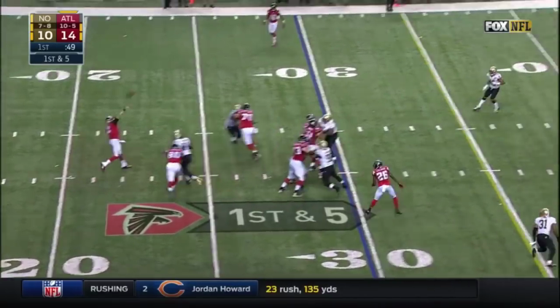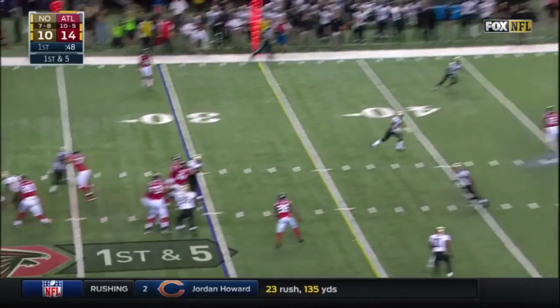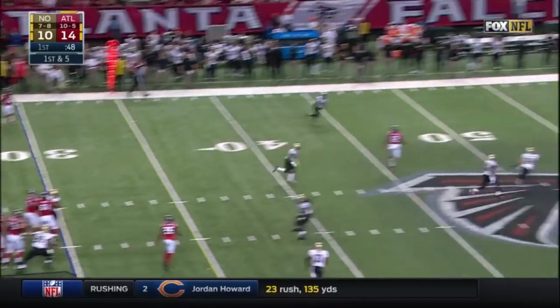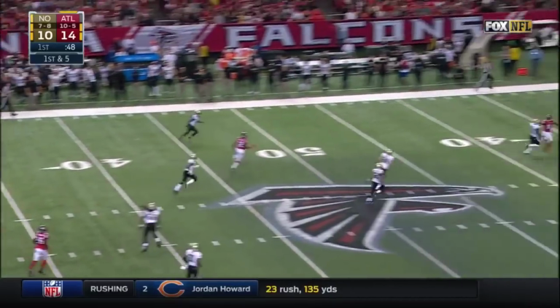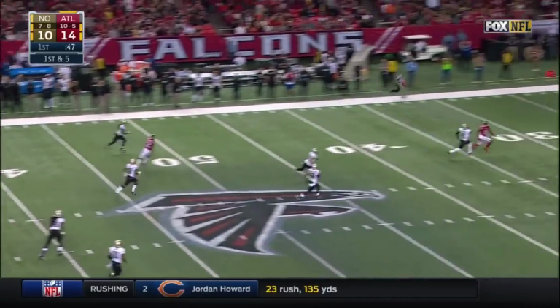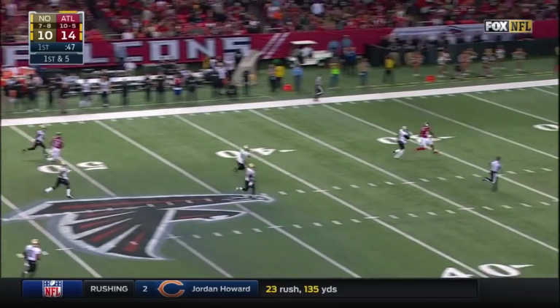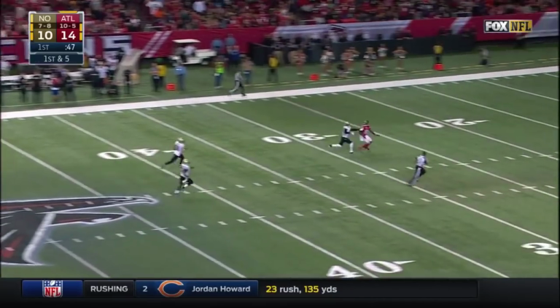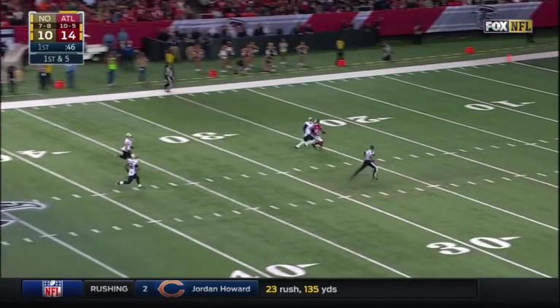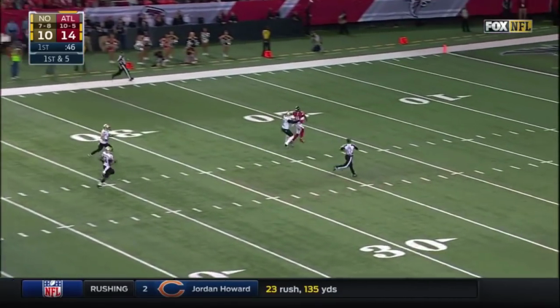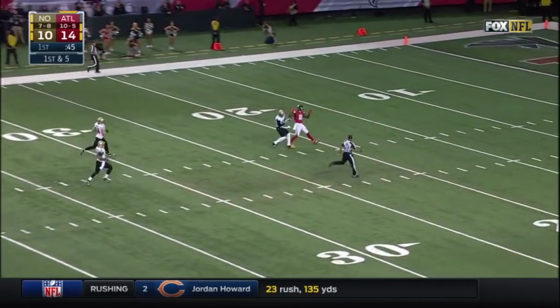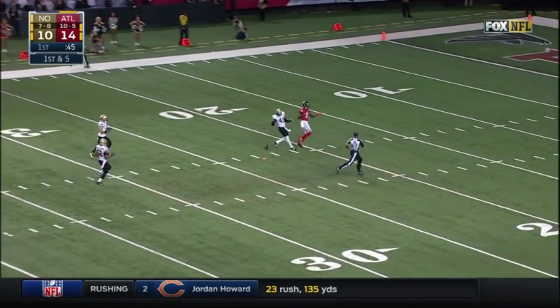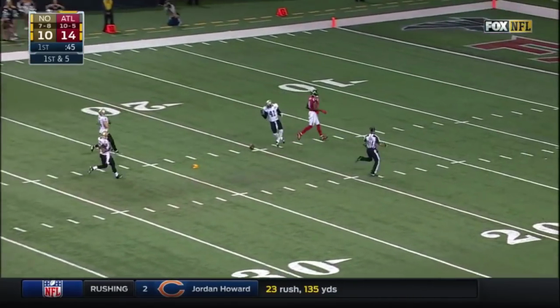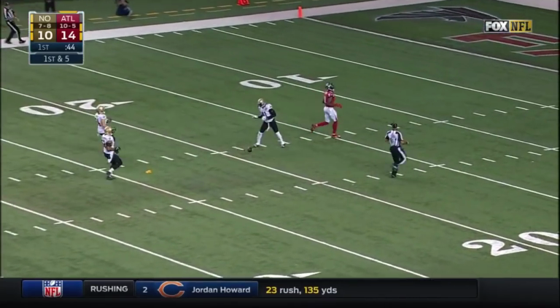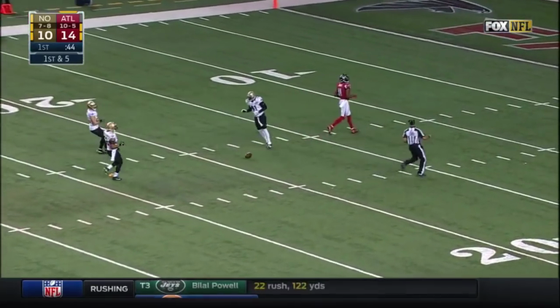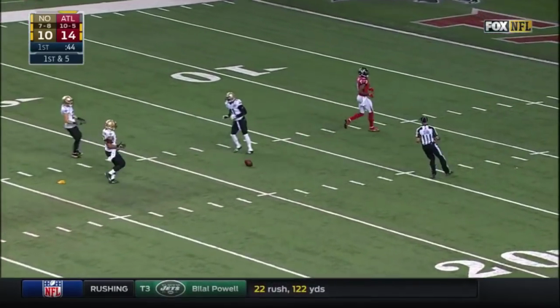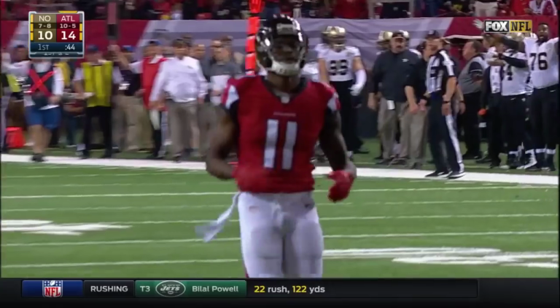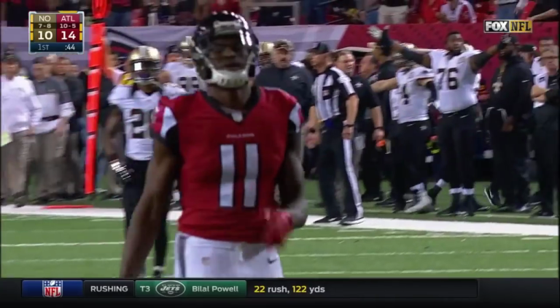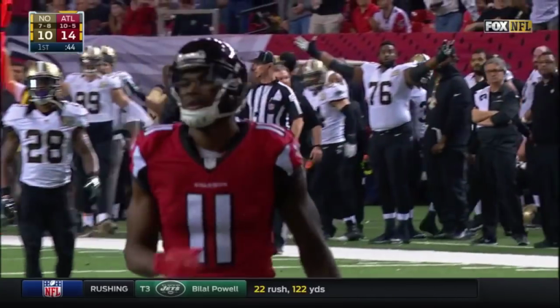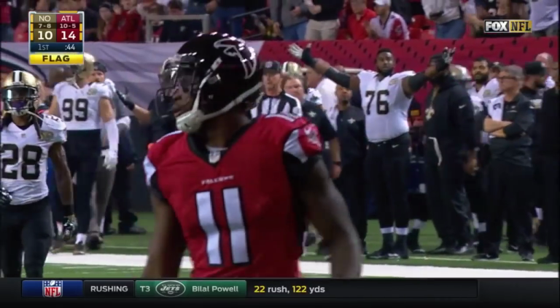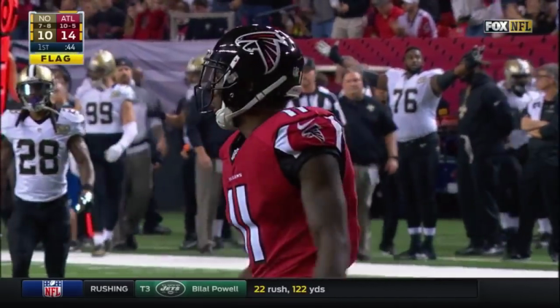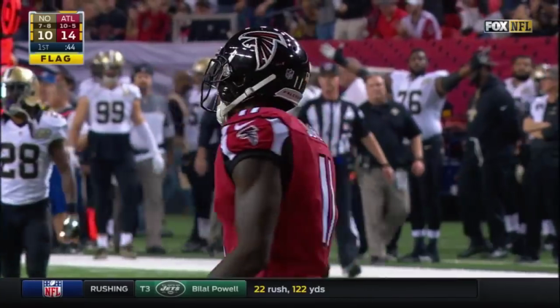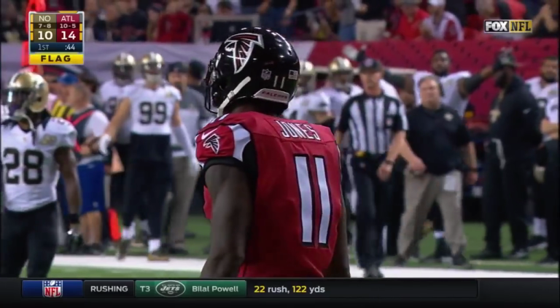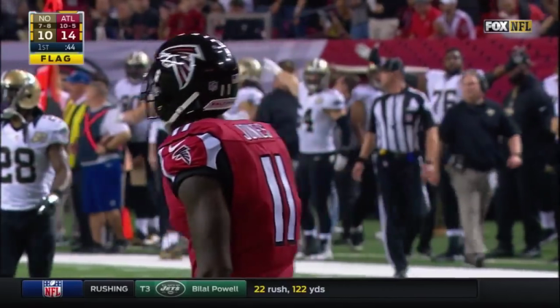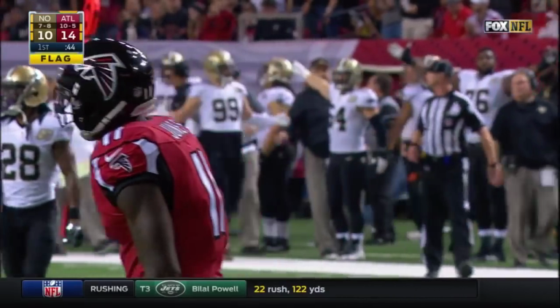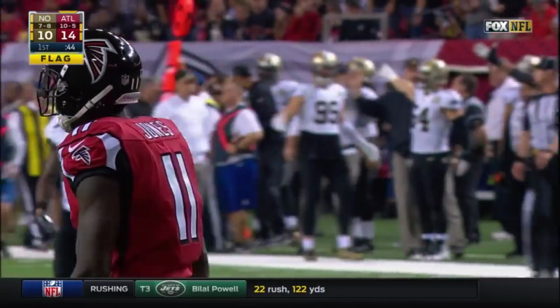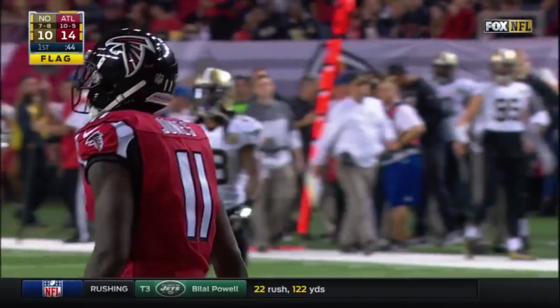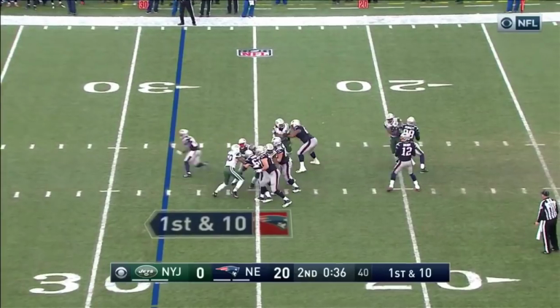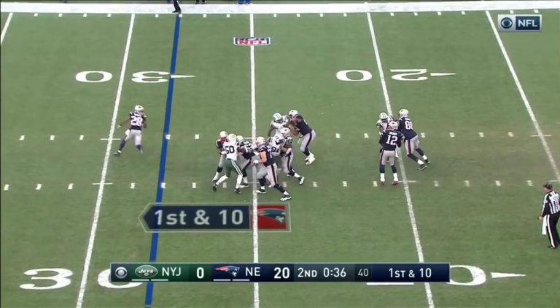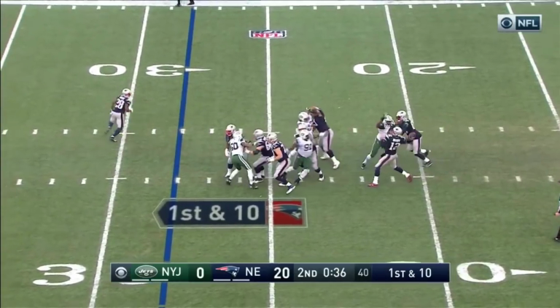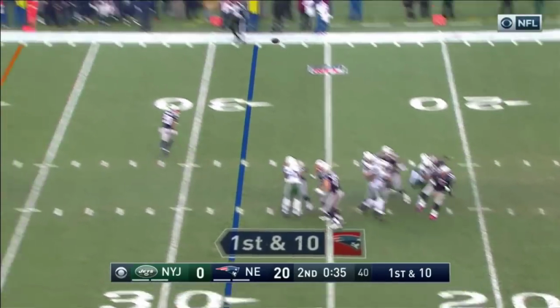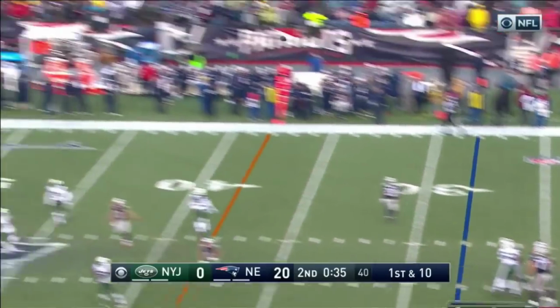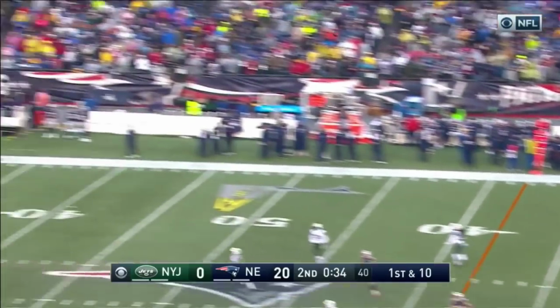Ryan going deep on first down, looking for Julio Jones — there is a flag. The 11-year vet Roman Harper defending. He was not active last week but is active this week.